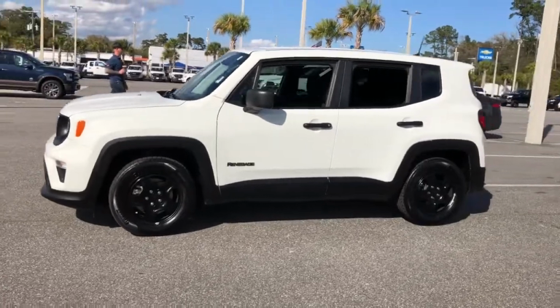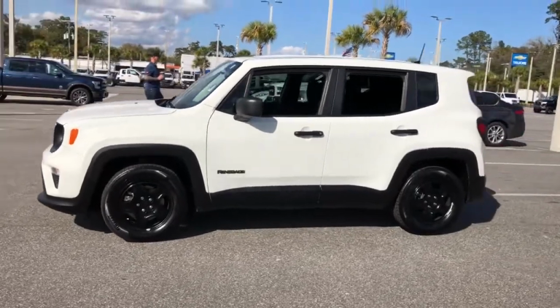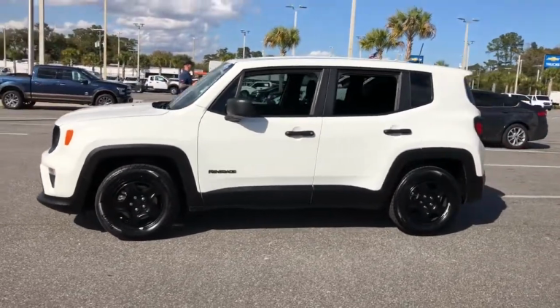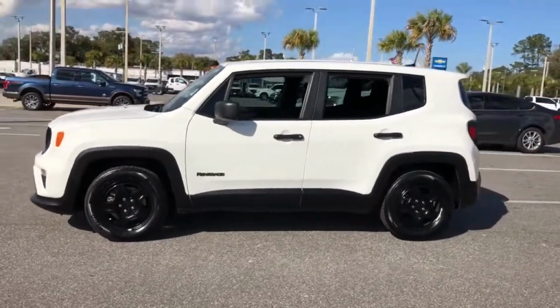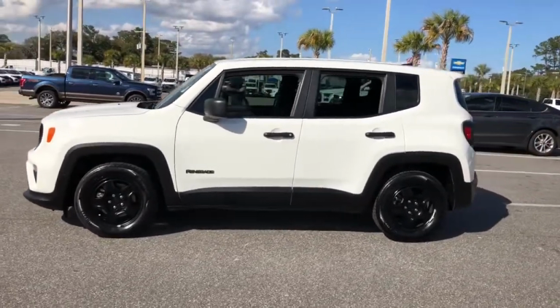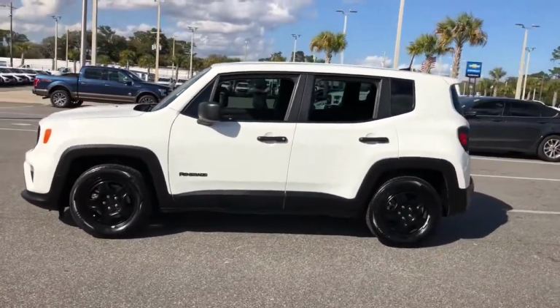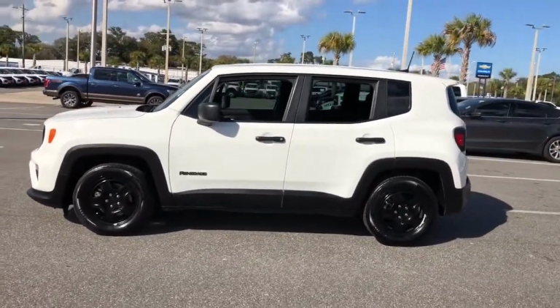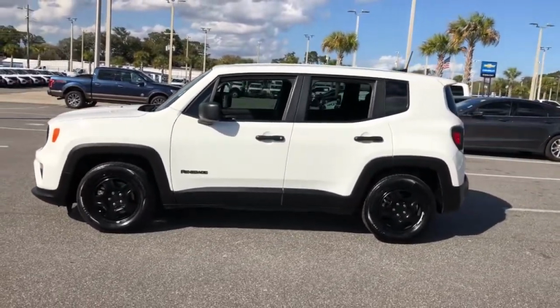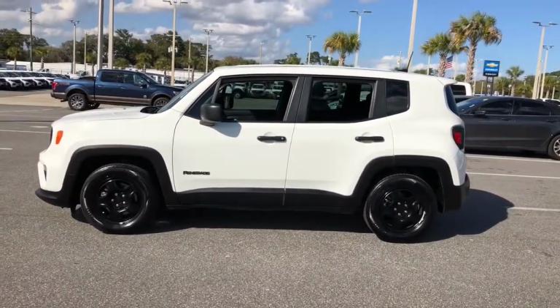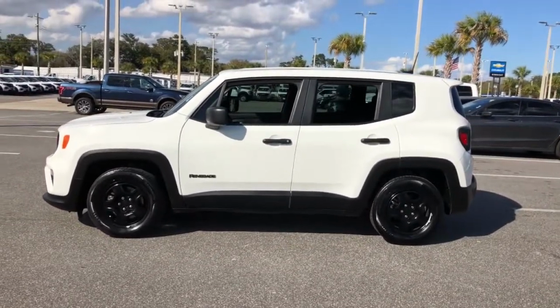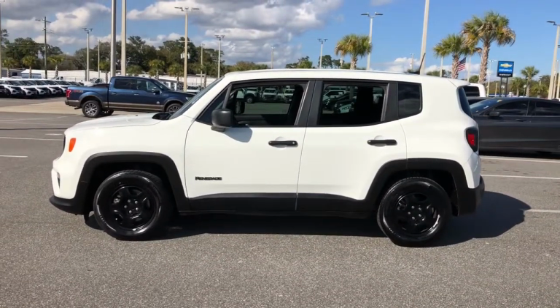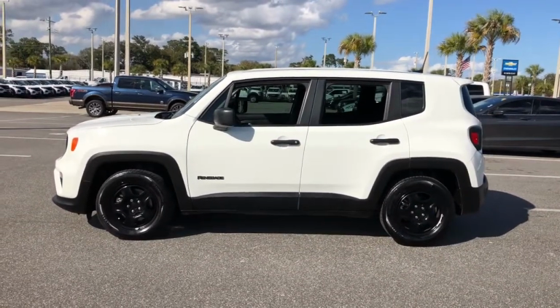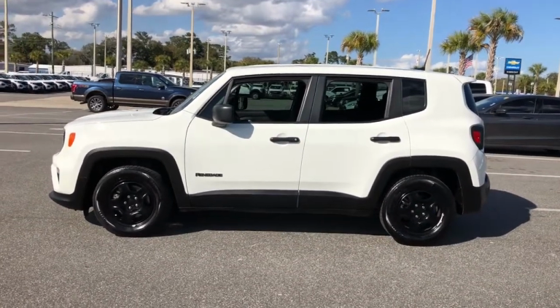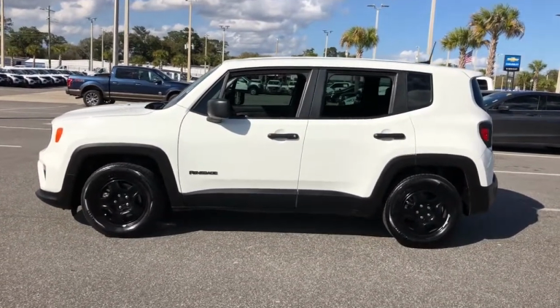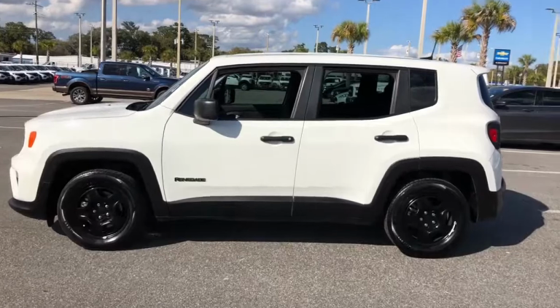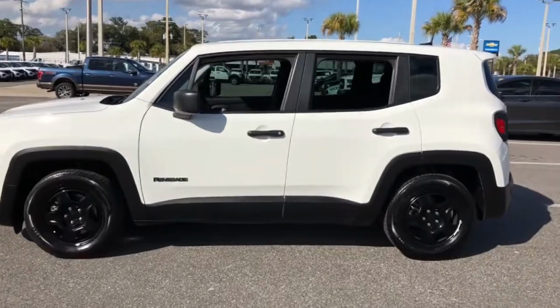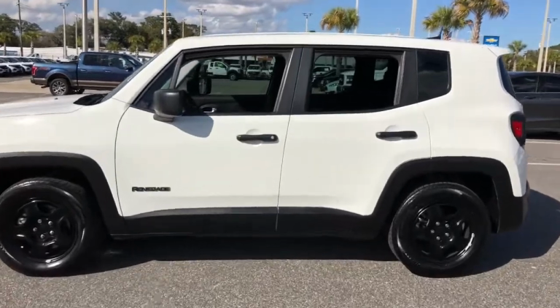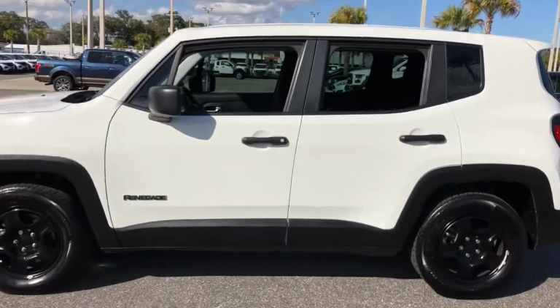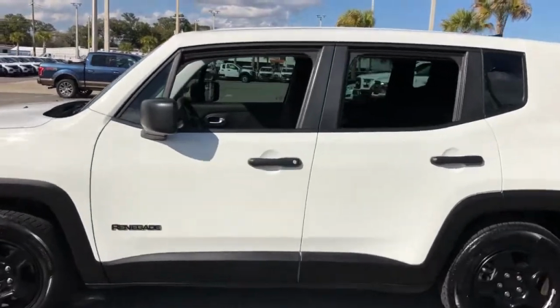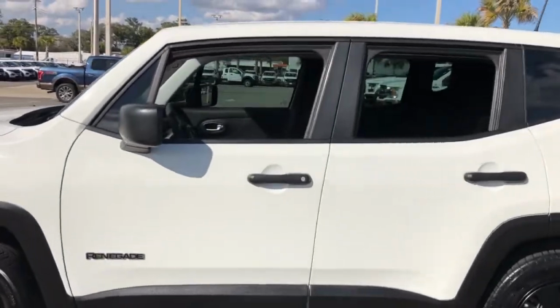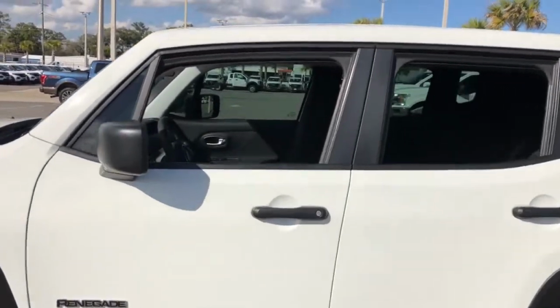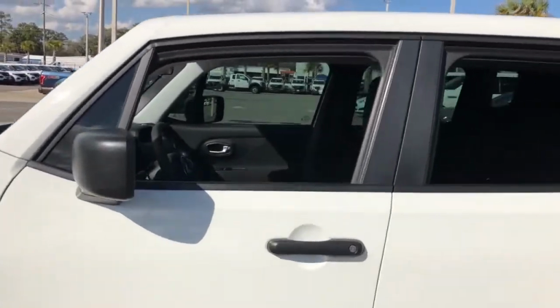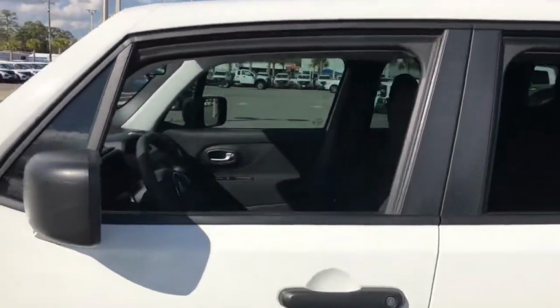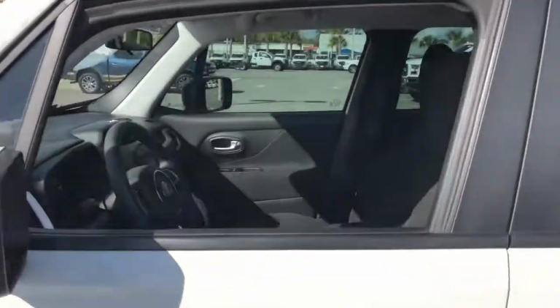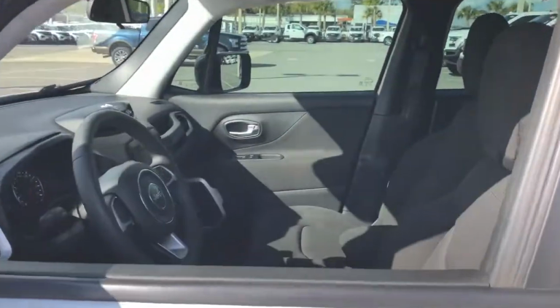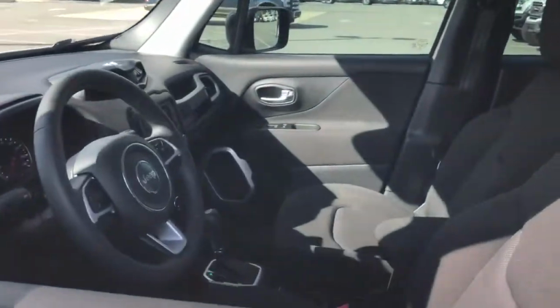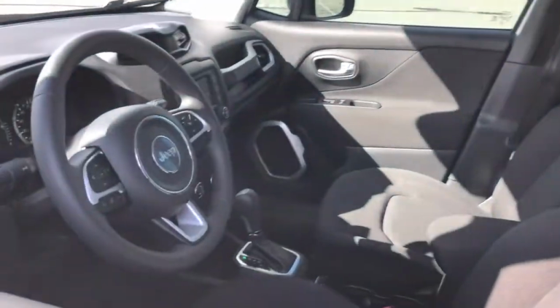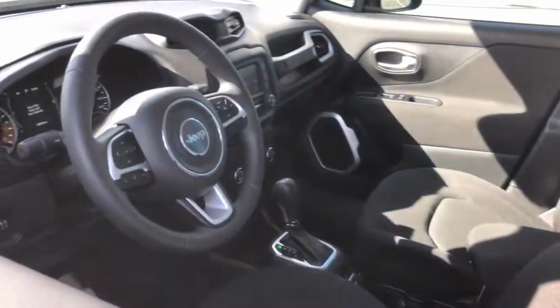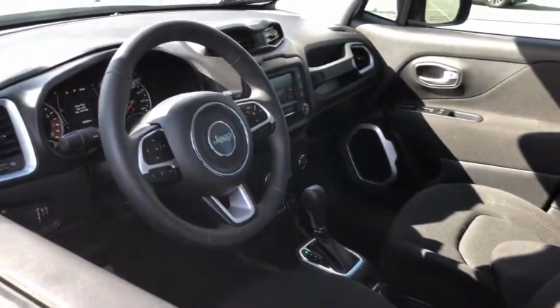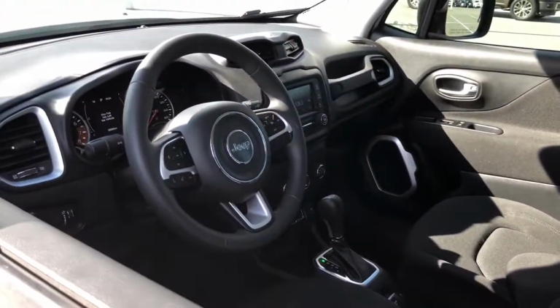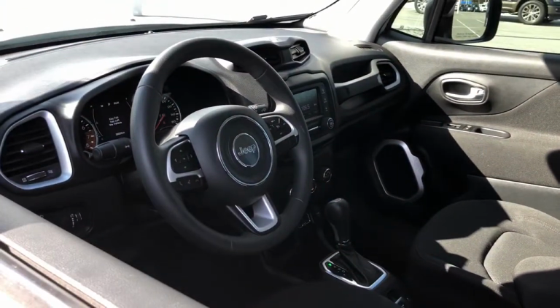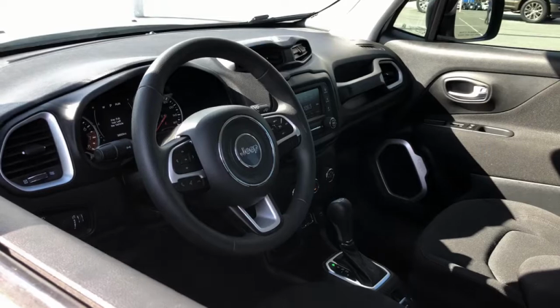The Renegade delivers smart technology, bold looks, can-do SUV capability, advanced safety features, convenient design, and plenty of creature comforts.